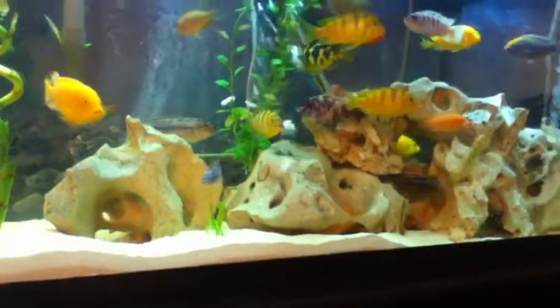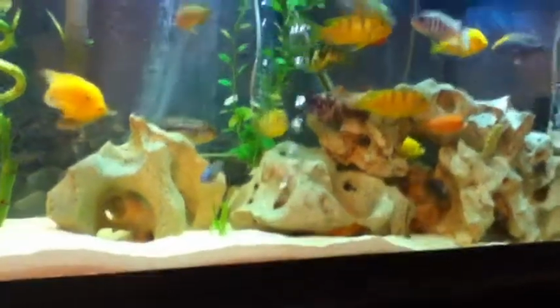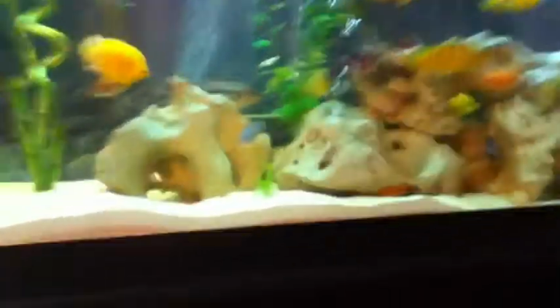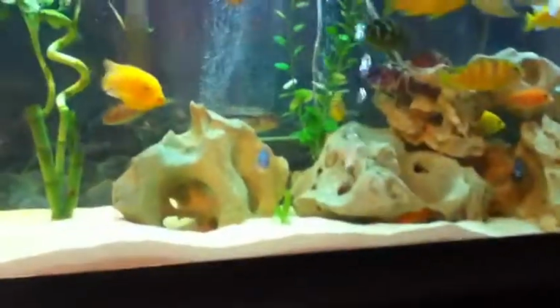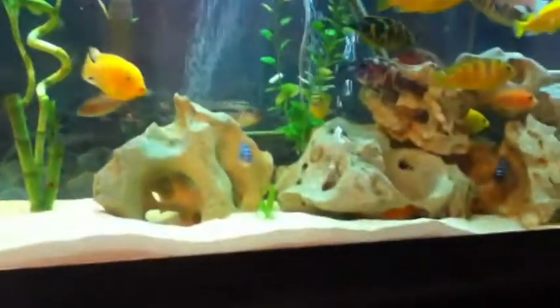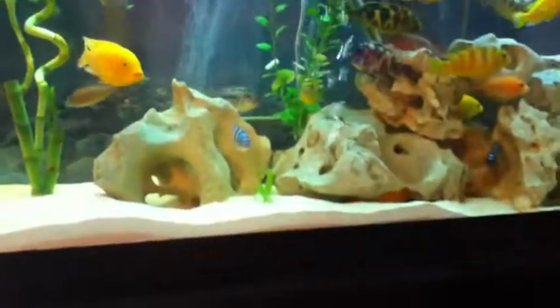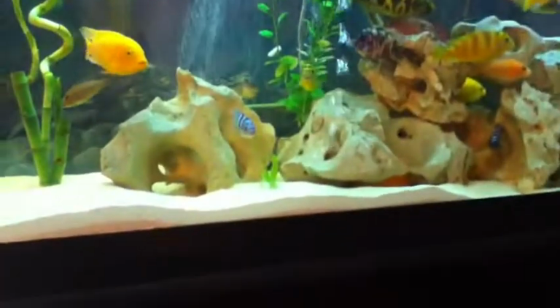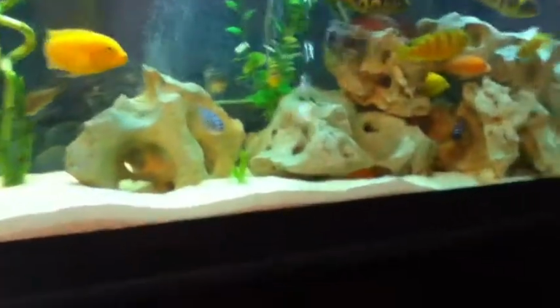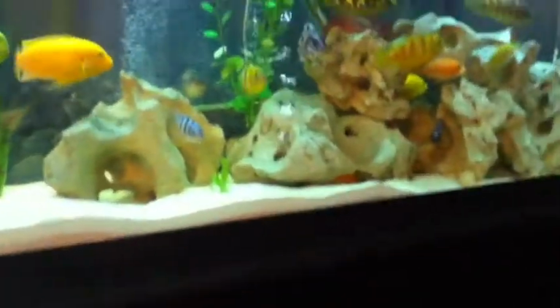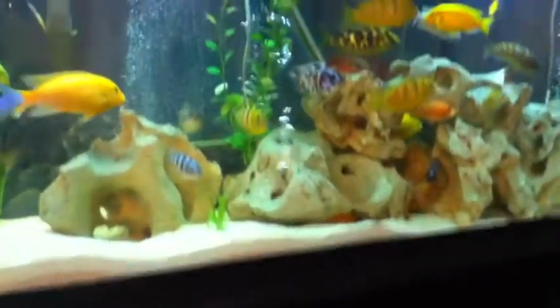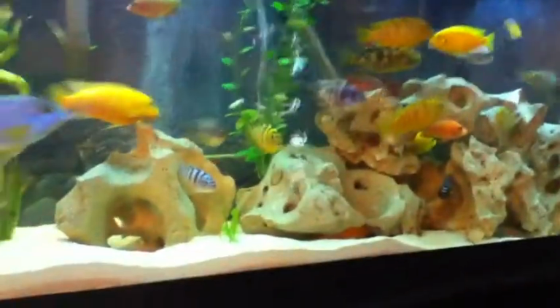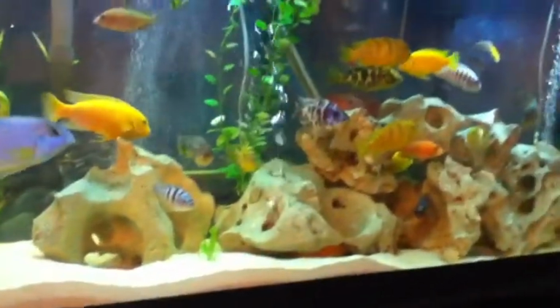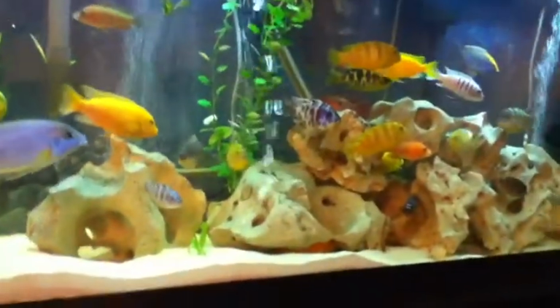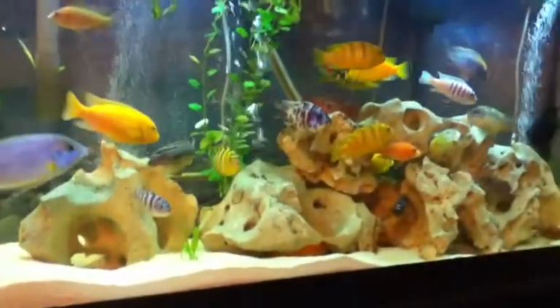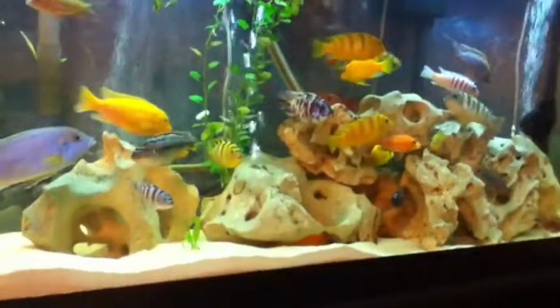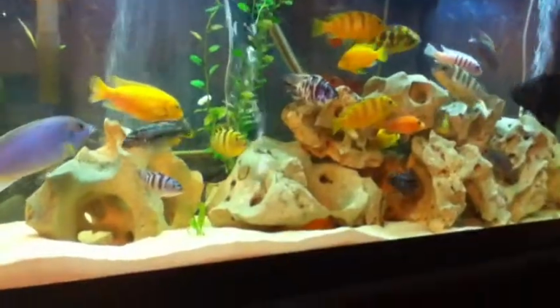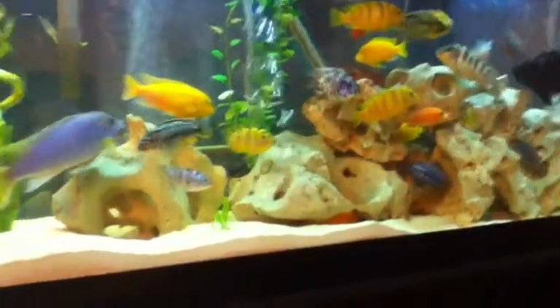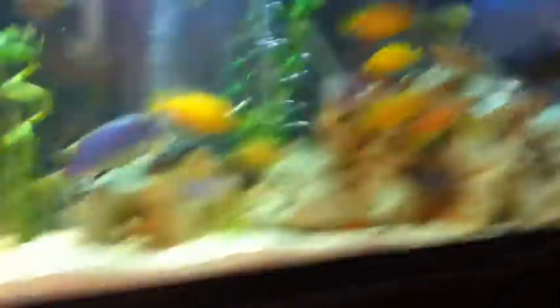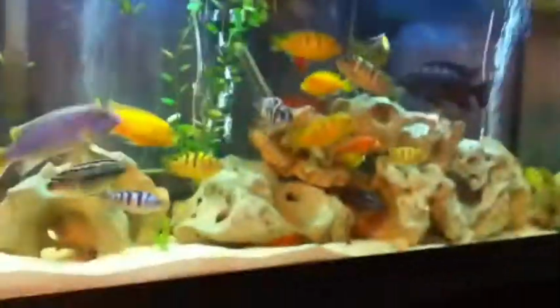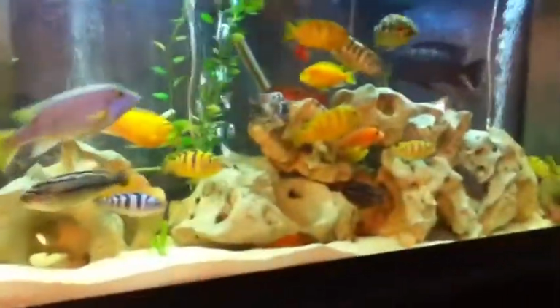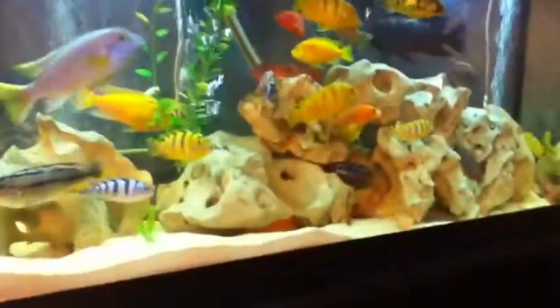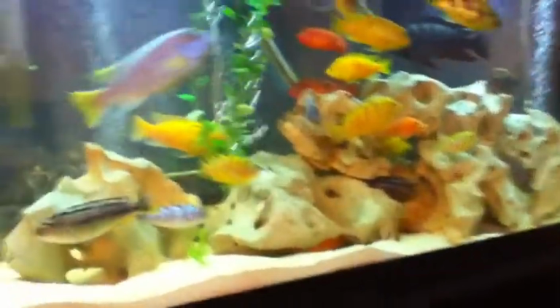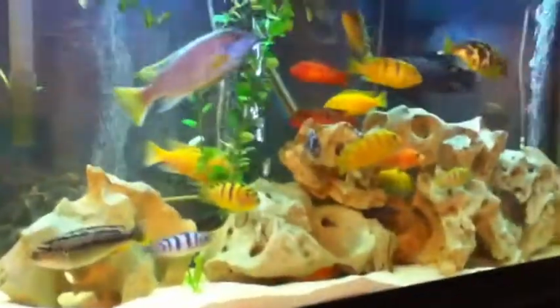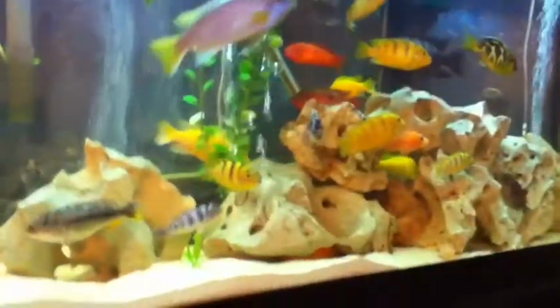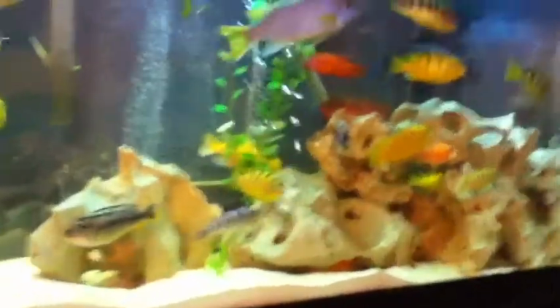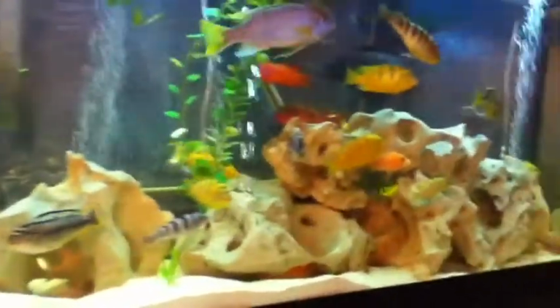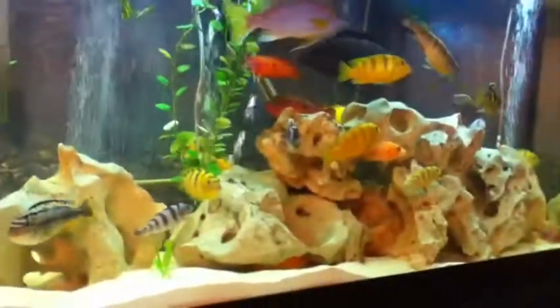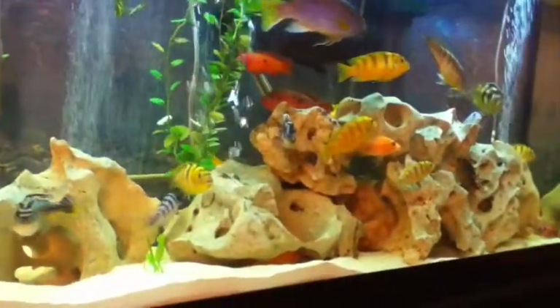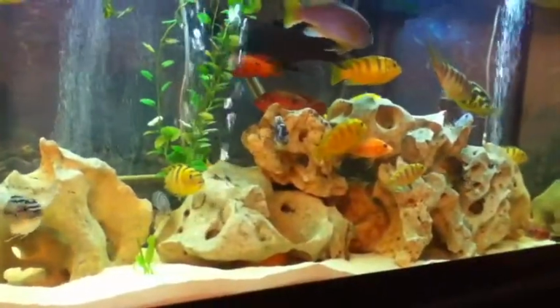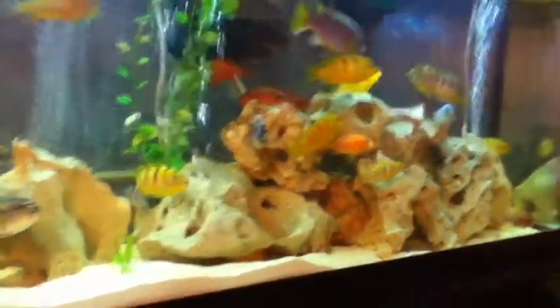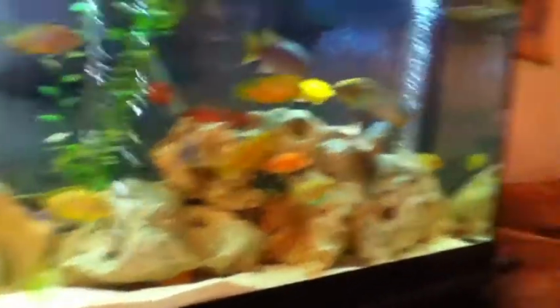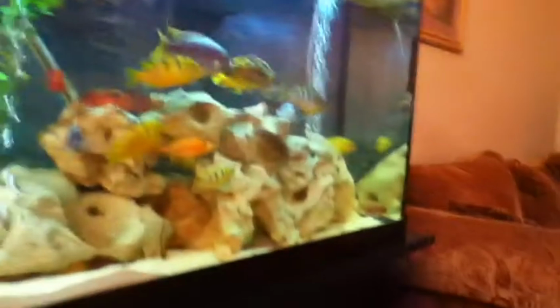Hello guys, this is Nathan and this video is going to be an update on my 55 gallon African cichlid tank.